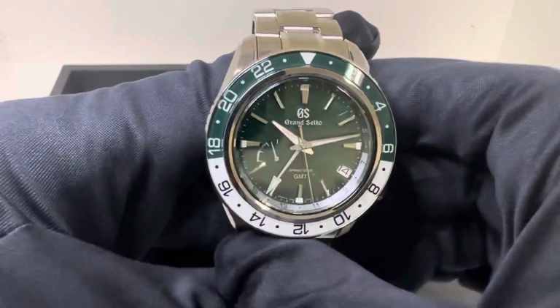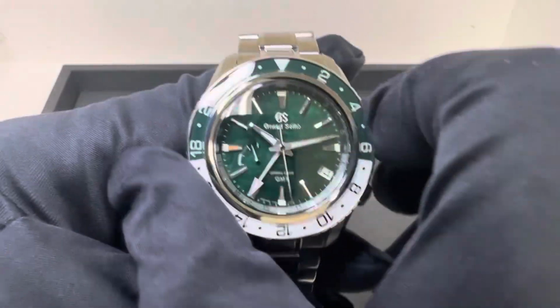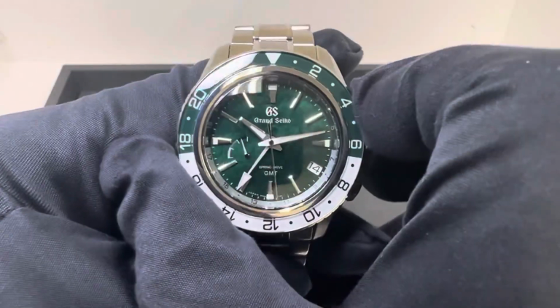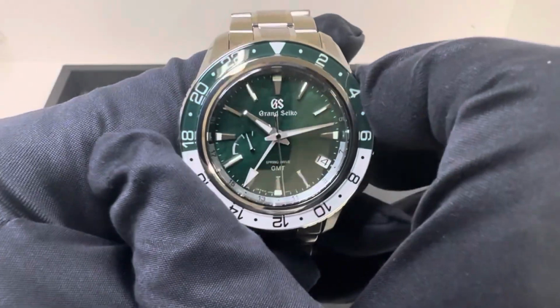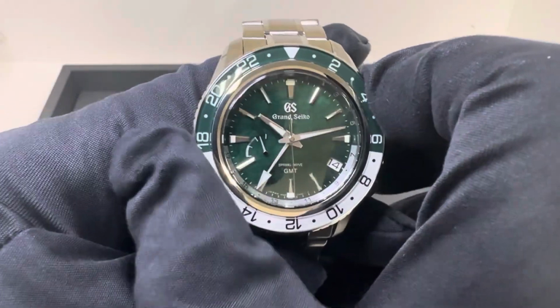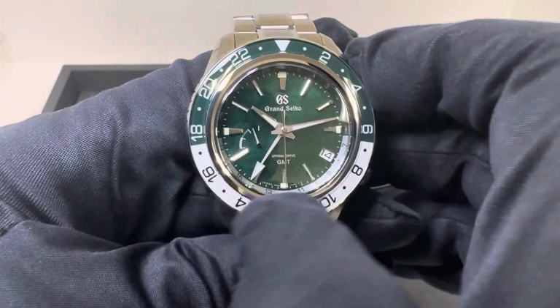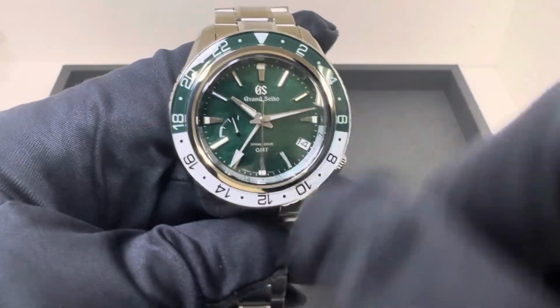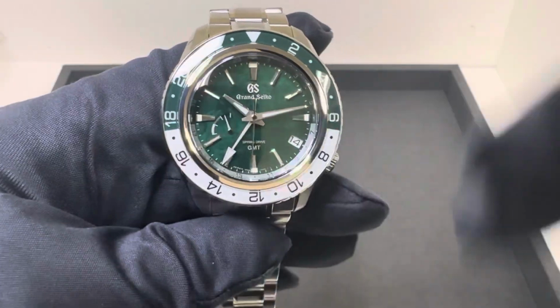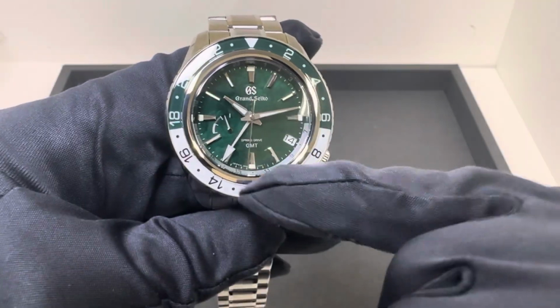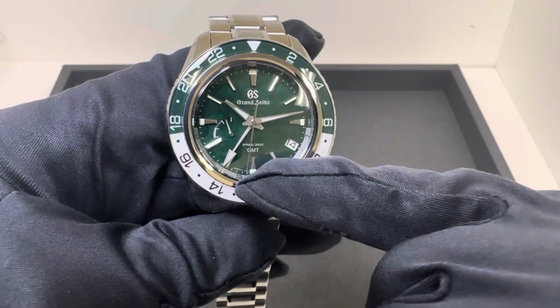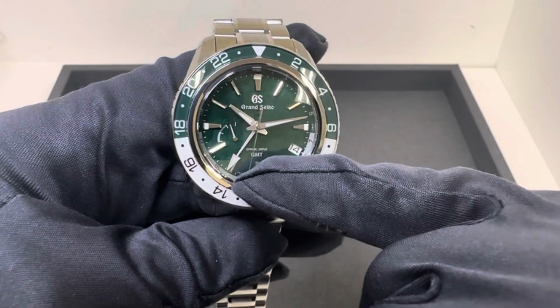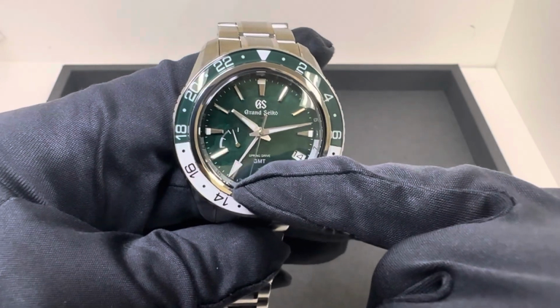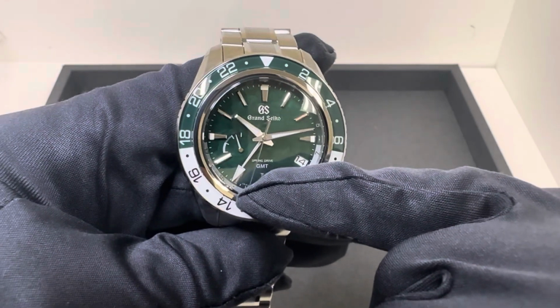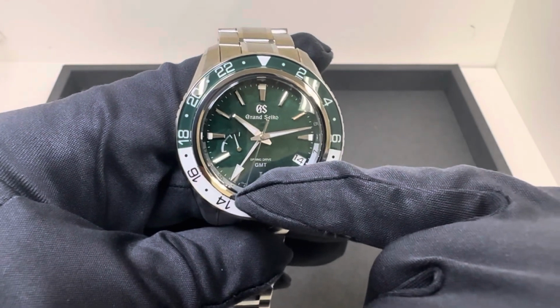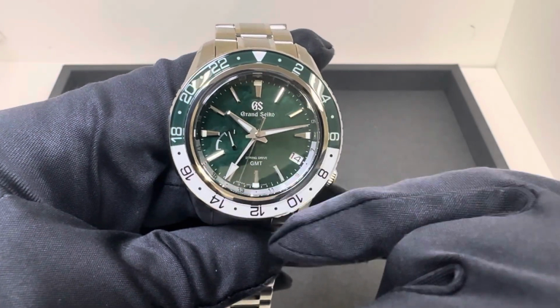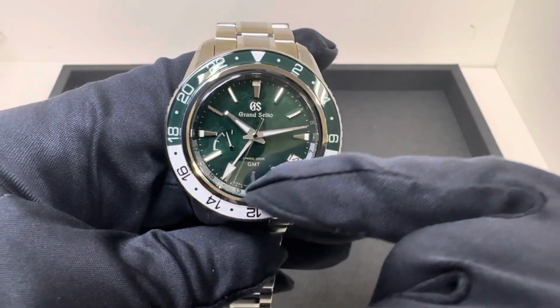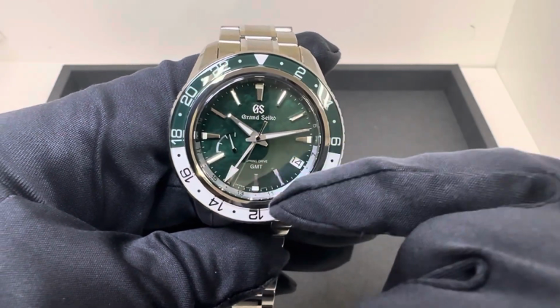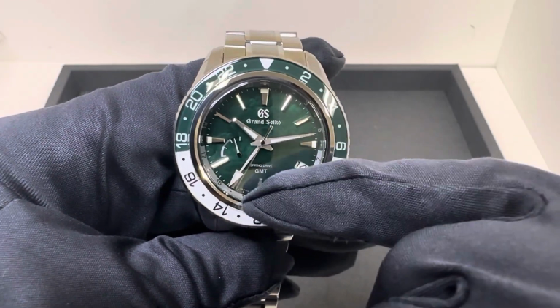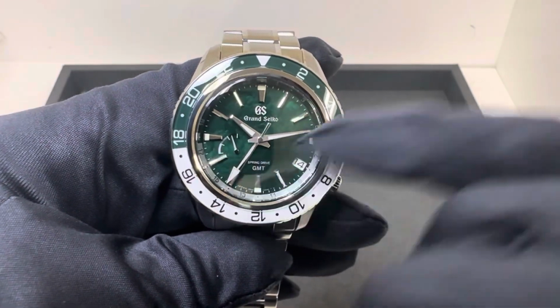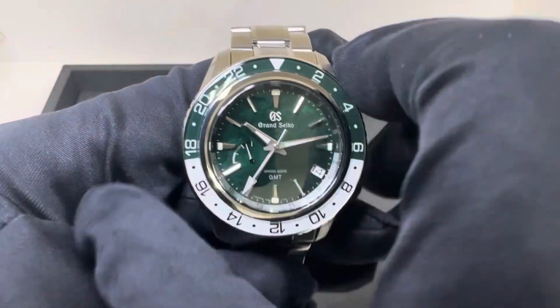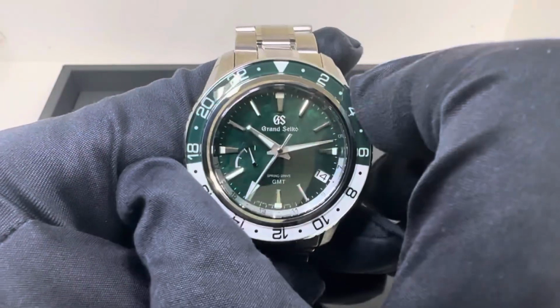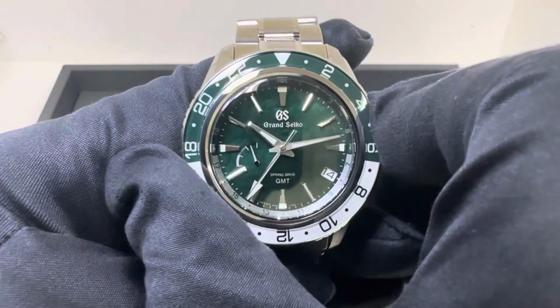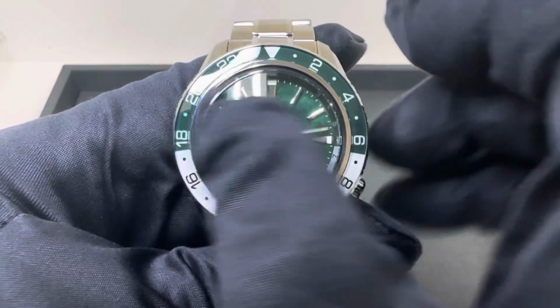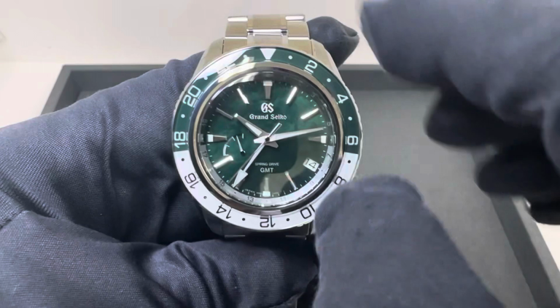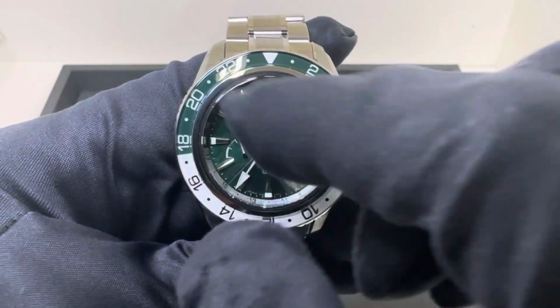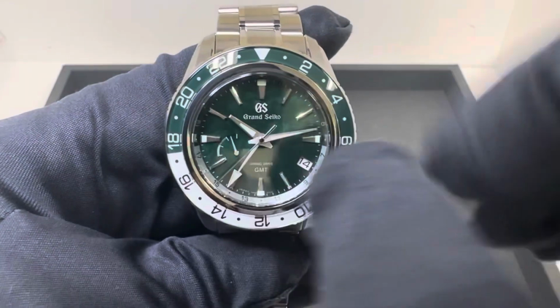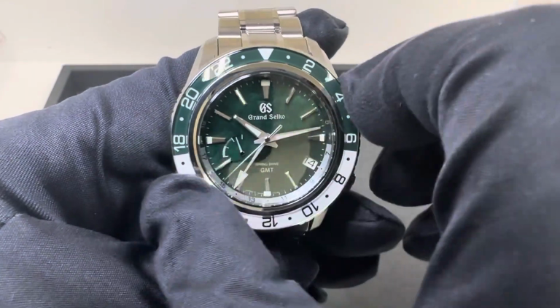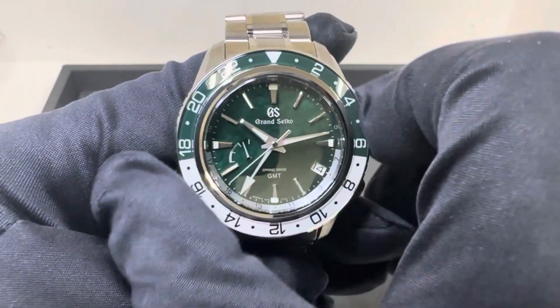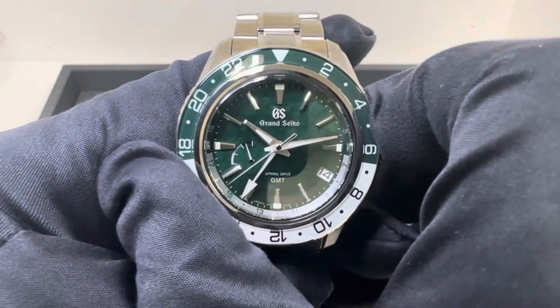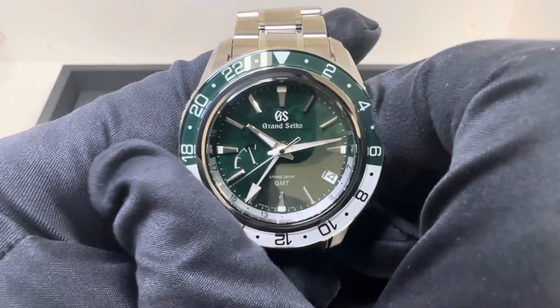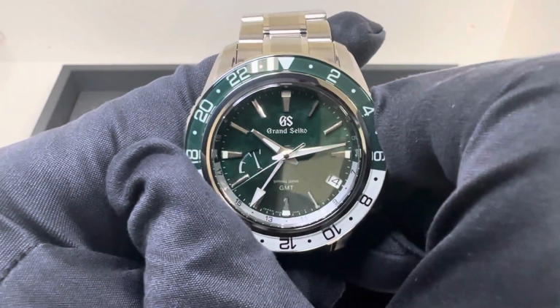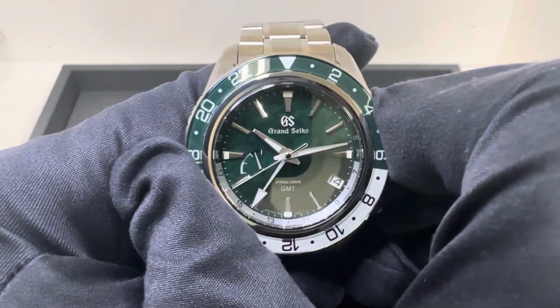Bi-directional bezel — I failed to mention earlier the GMT movement on the 9R66, so Spring Drive GMT movement, which is obviously why you have the 24-hour bezel here.